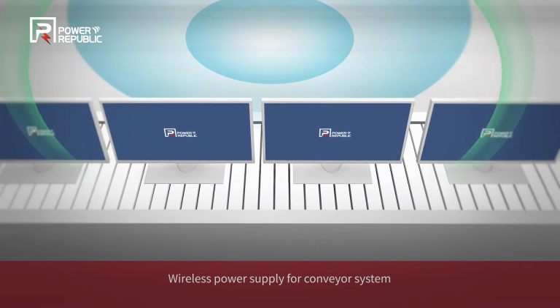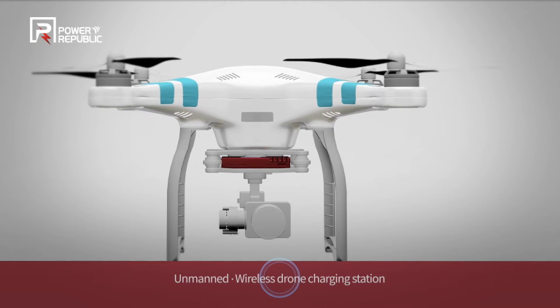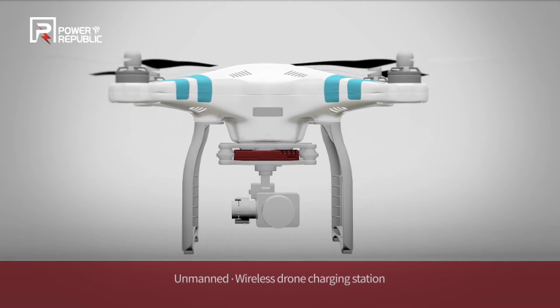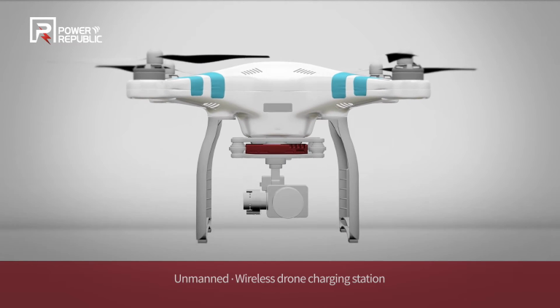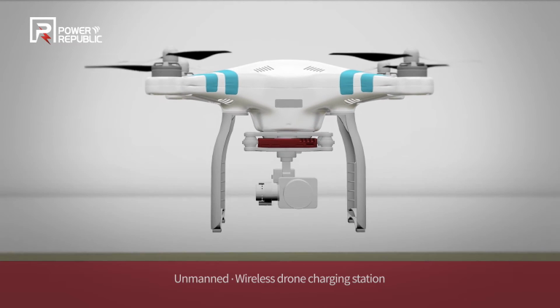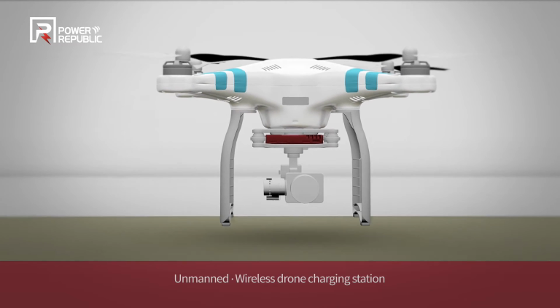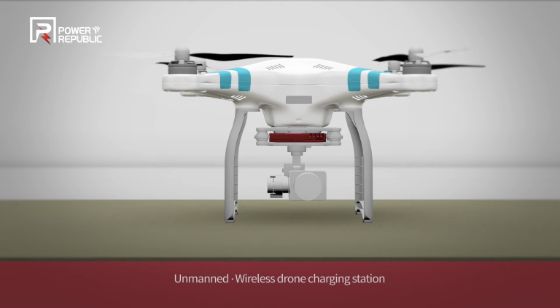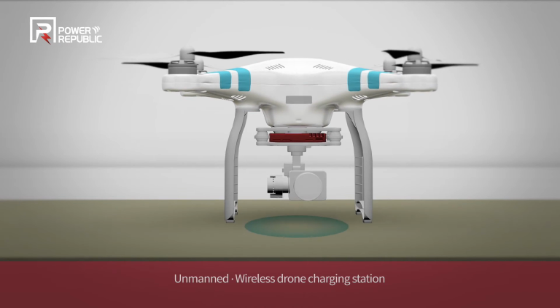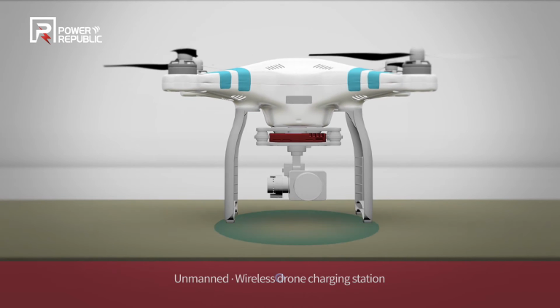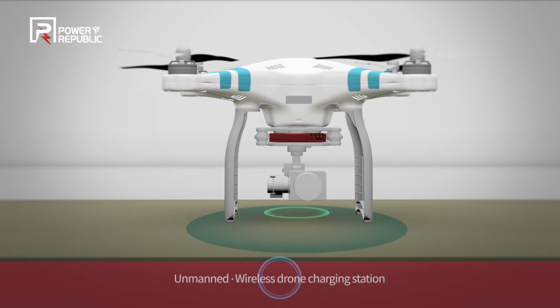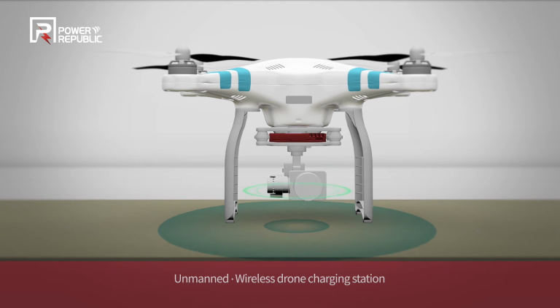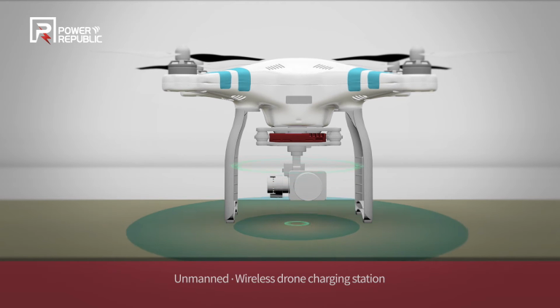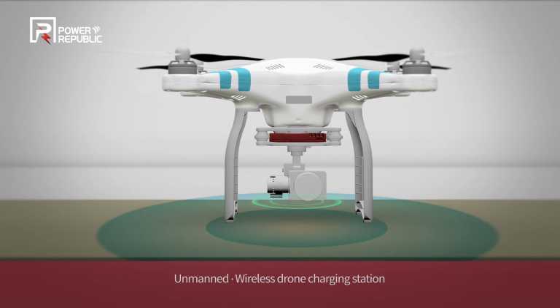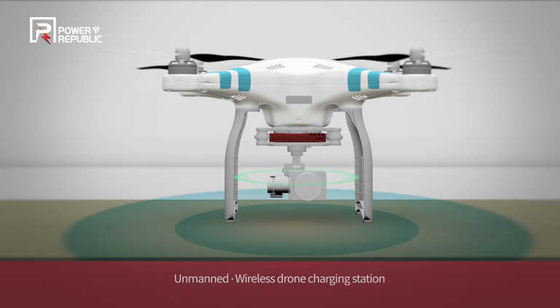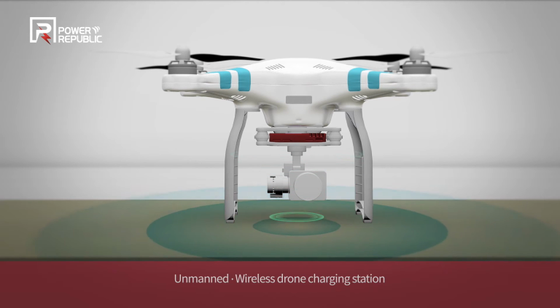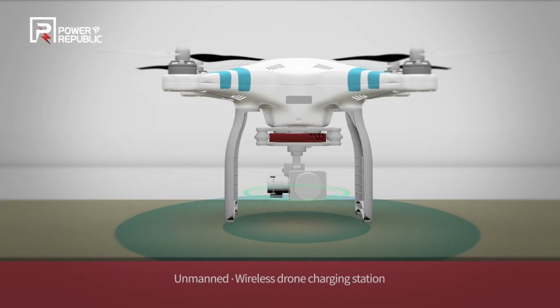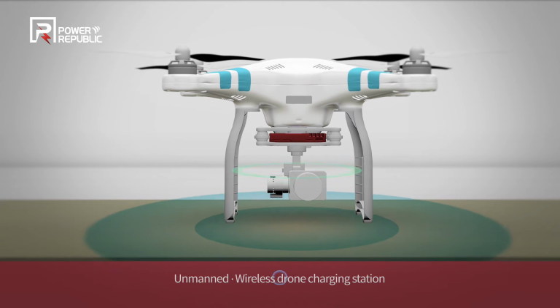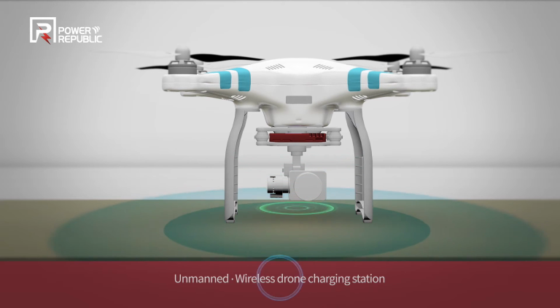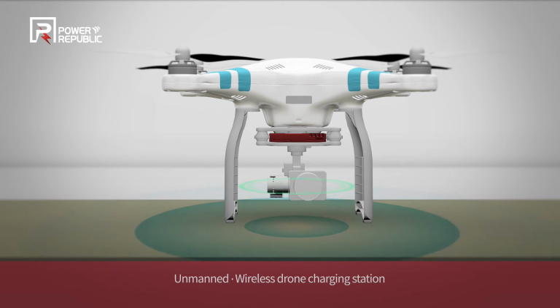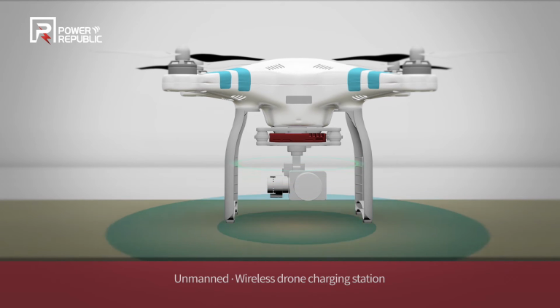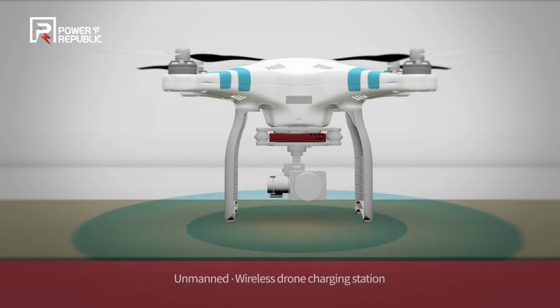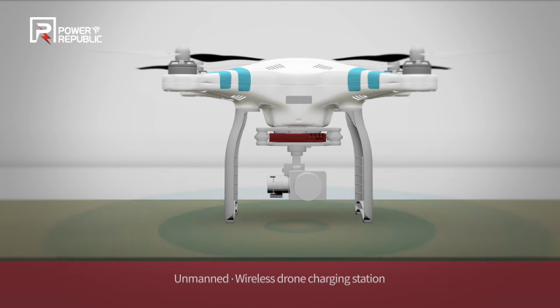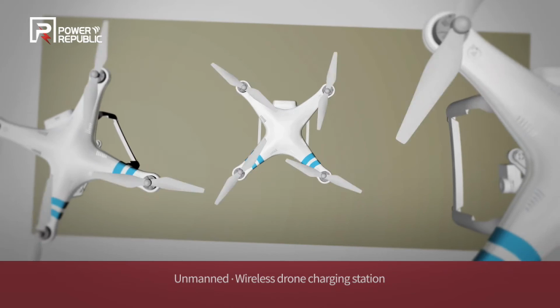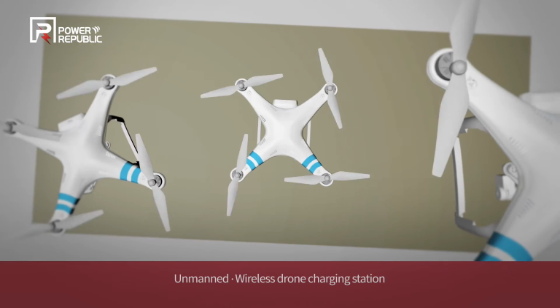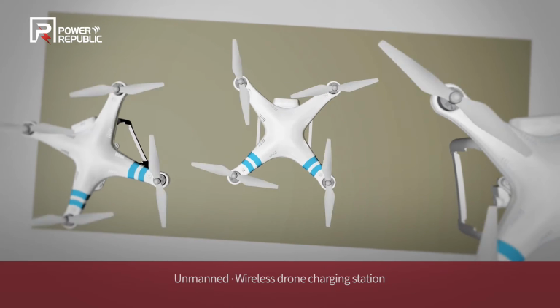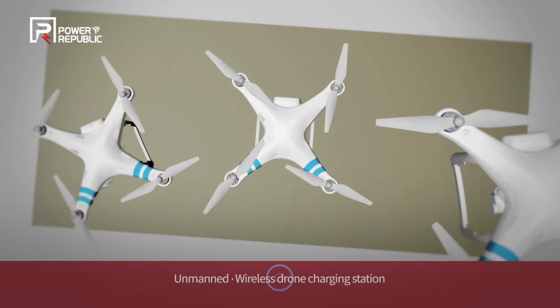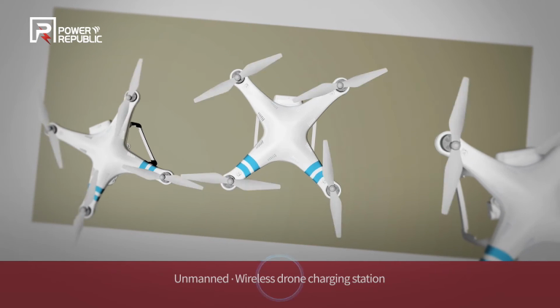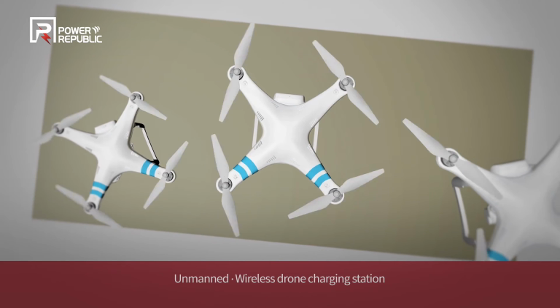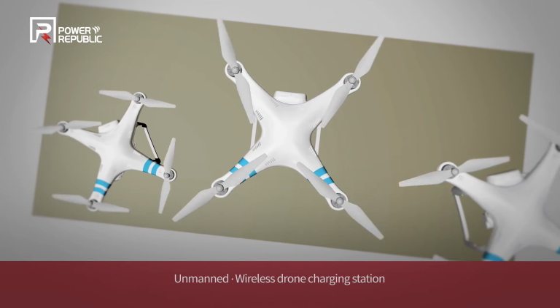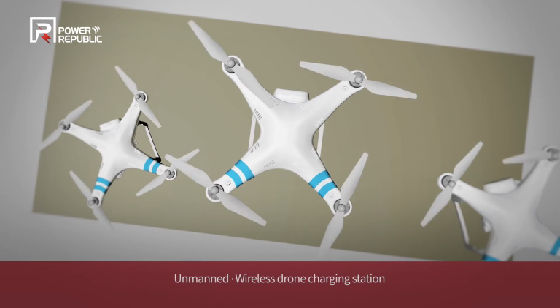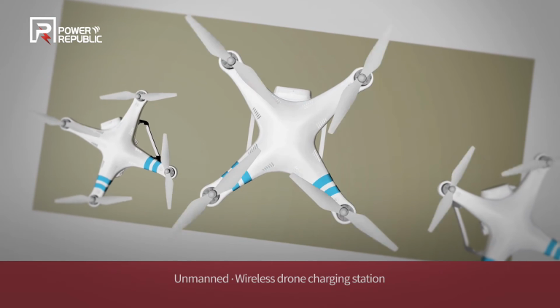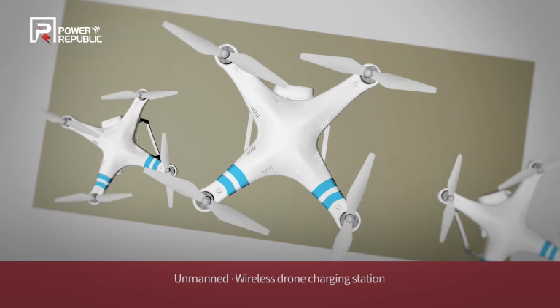The drone unmanned wireless powered charging station, implemented via wireless power transfer technology, accelerates the utilization of drones for industrial purposes, including unmanned surveillance and logistics transportation.